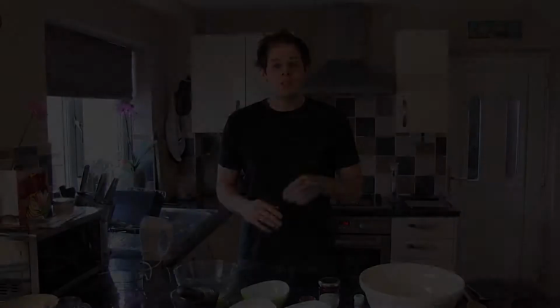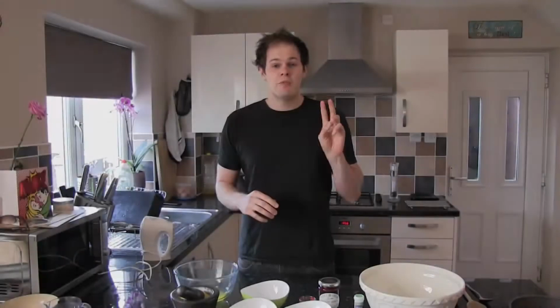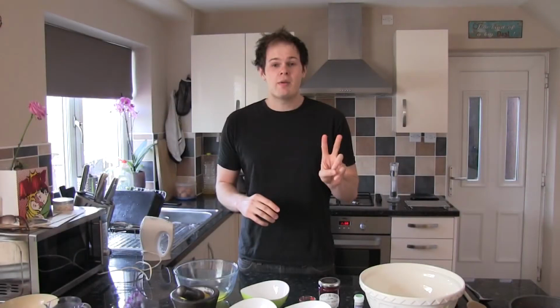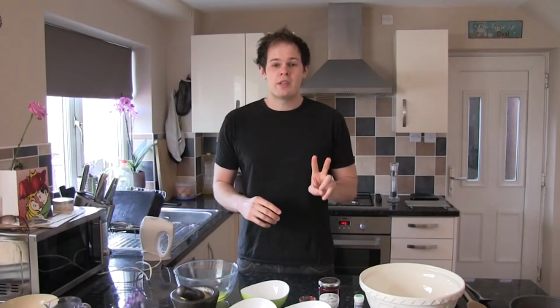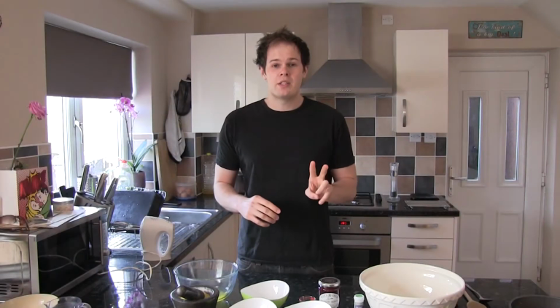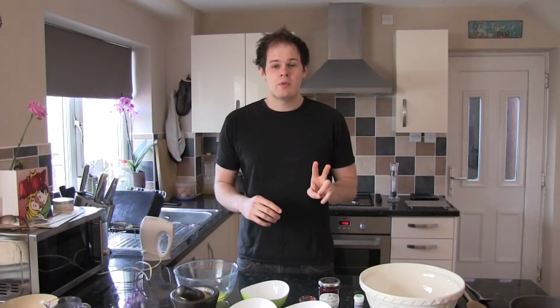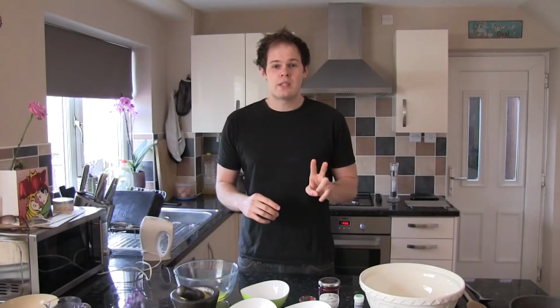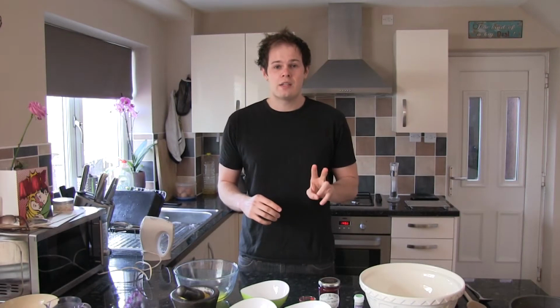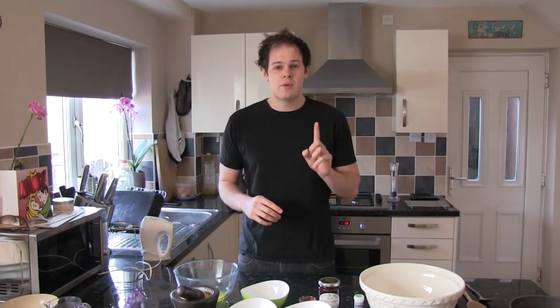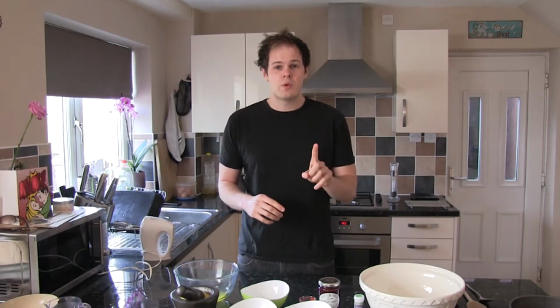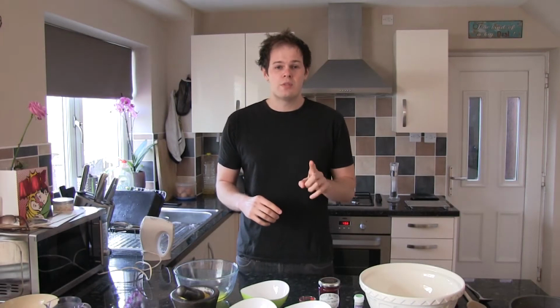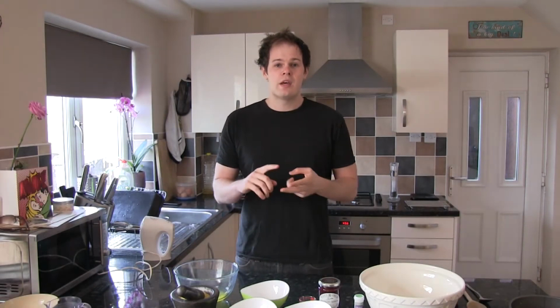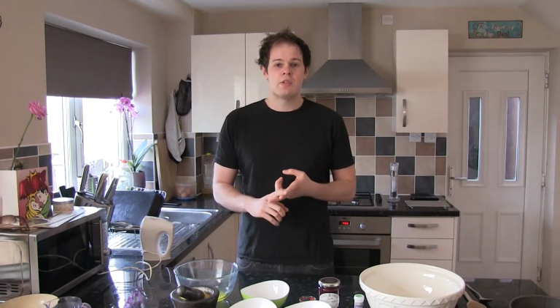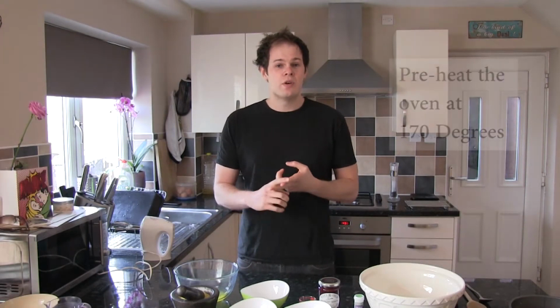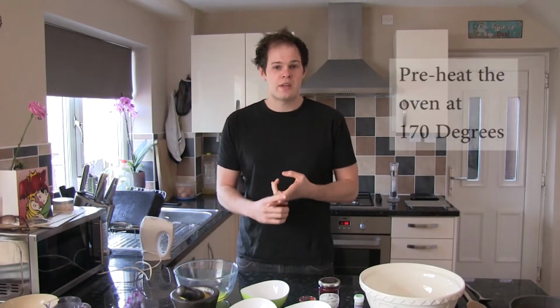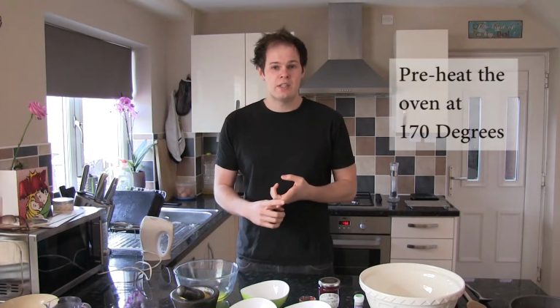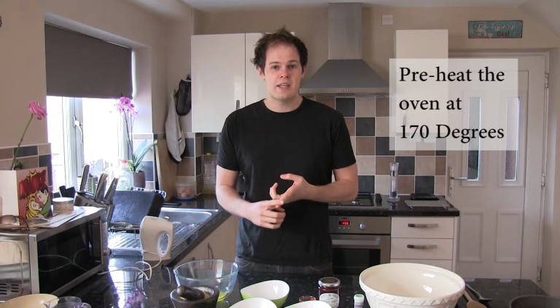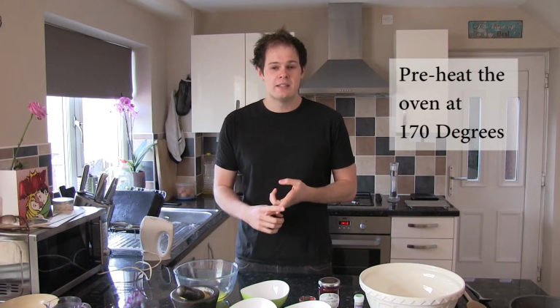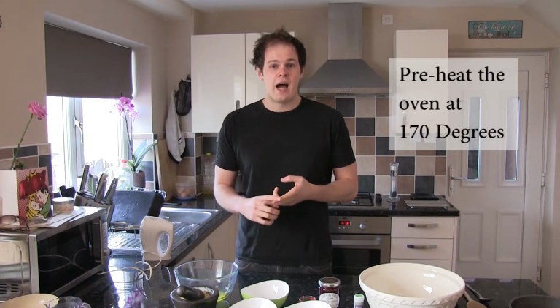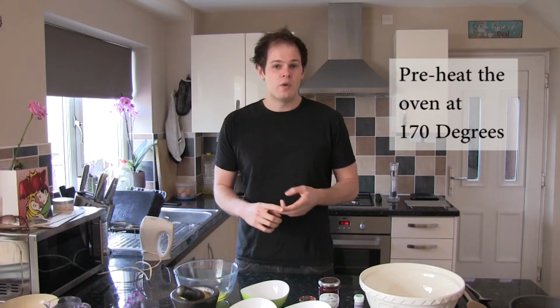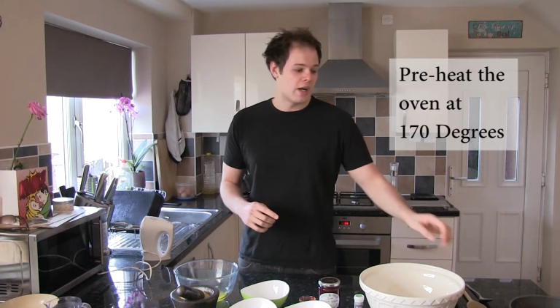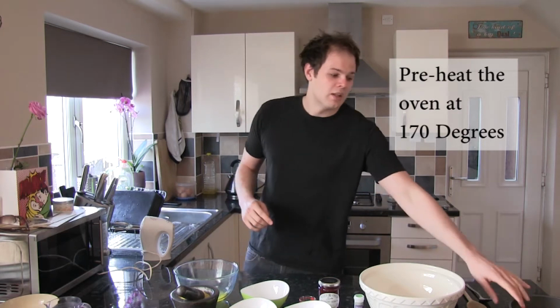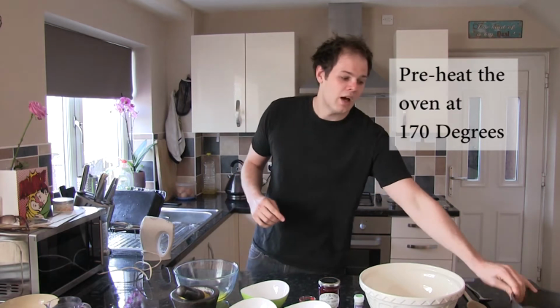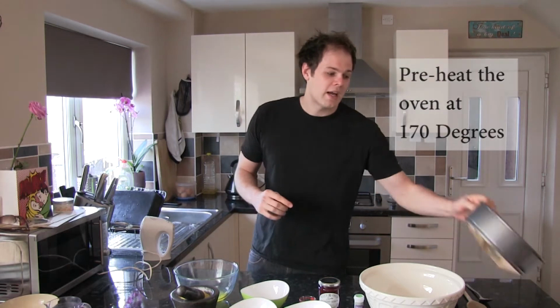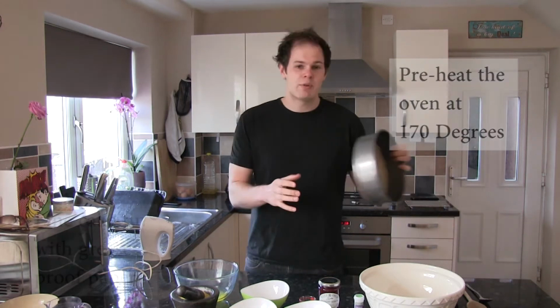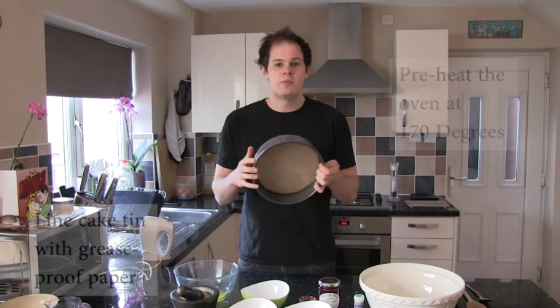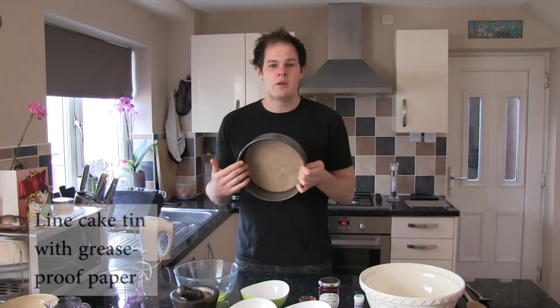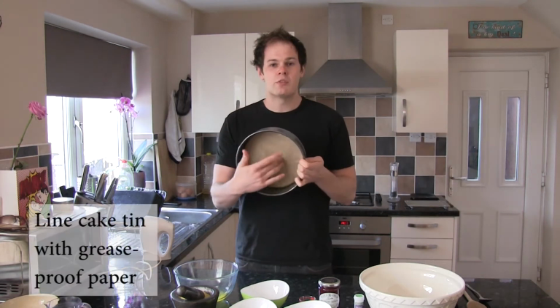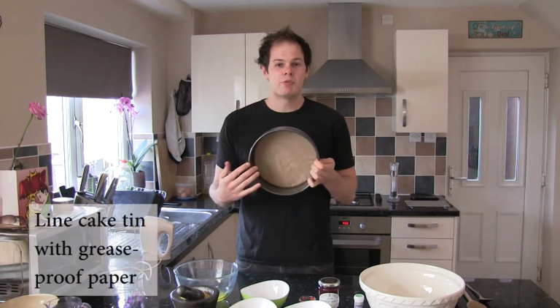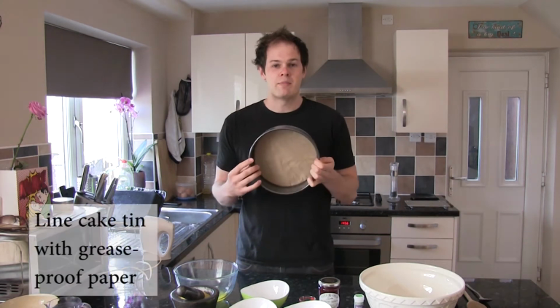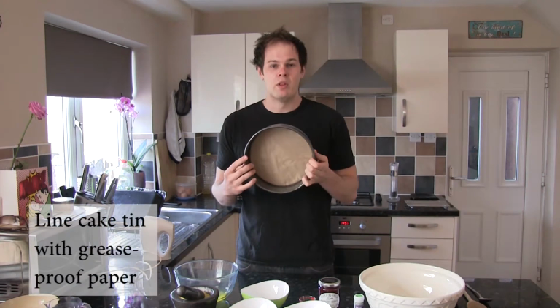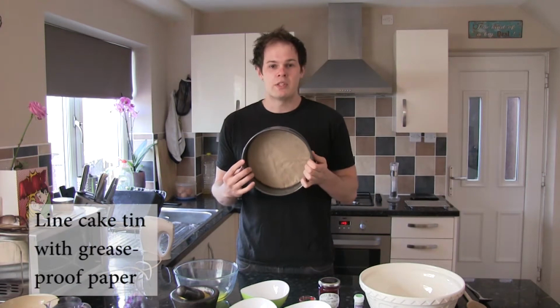Two very important things to do before we start. First one, turn the oven on to 170 degrees. And then also line a springform tin with grease-proof paper on the bottom.